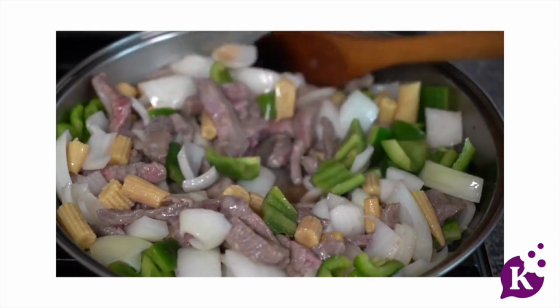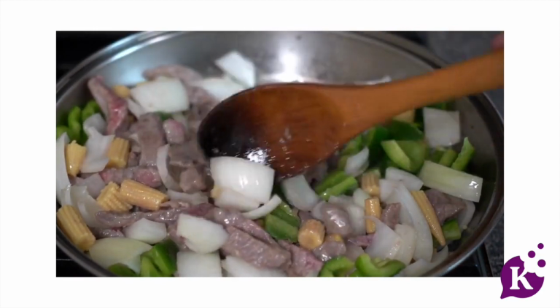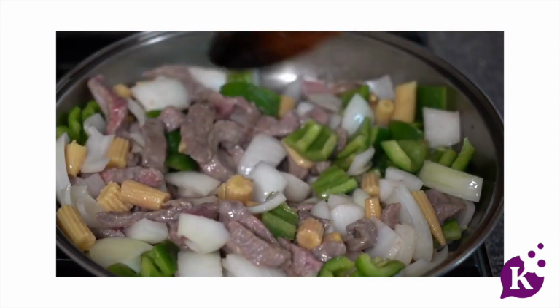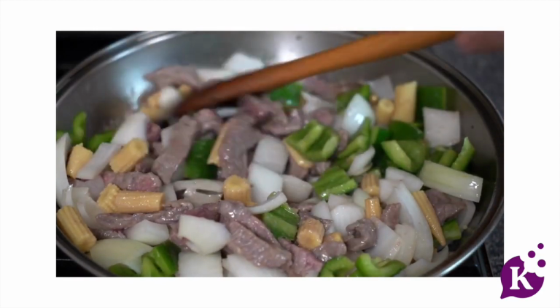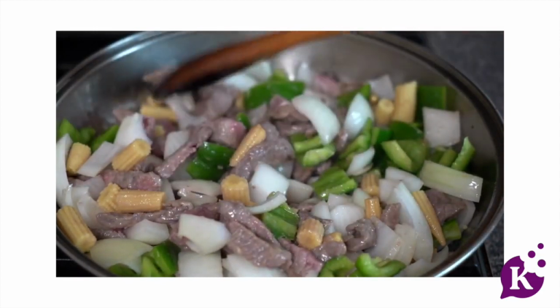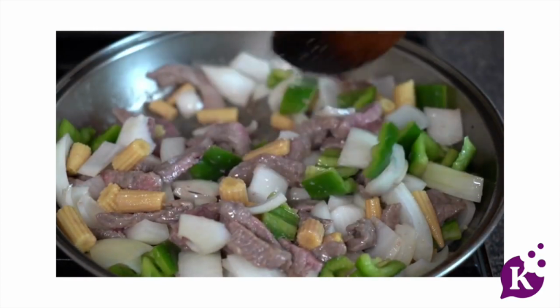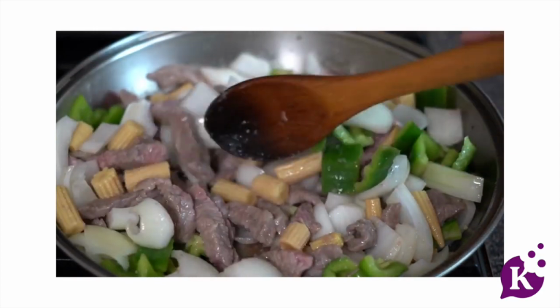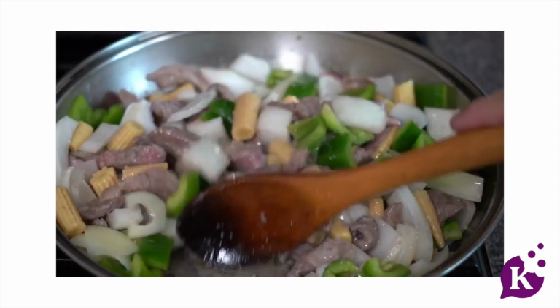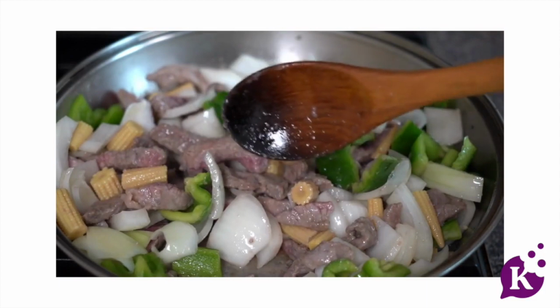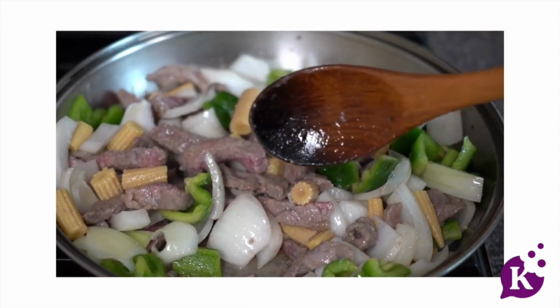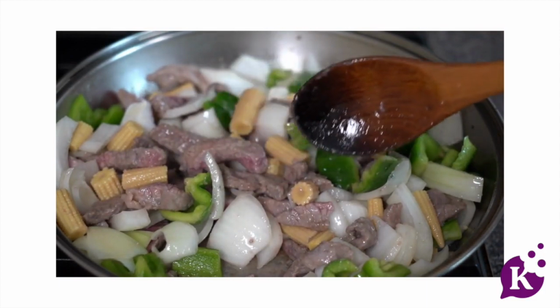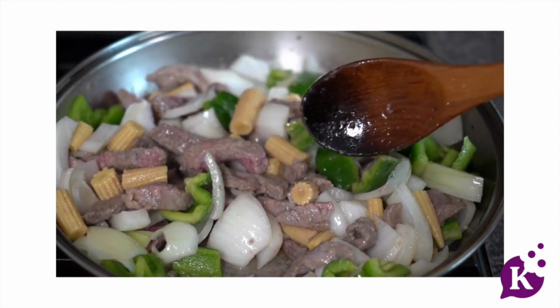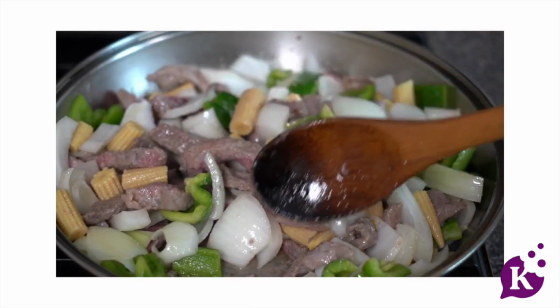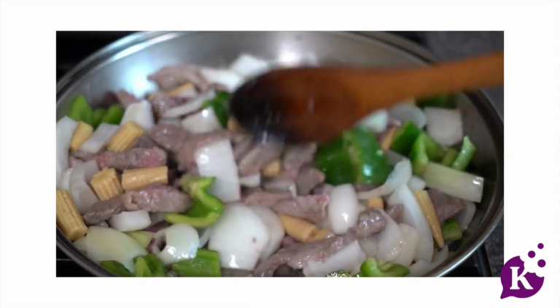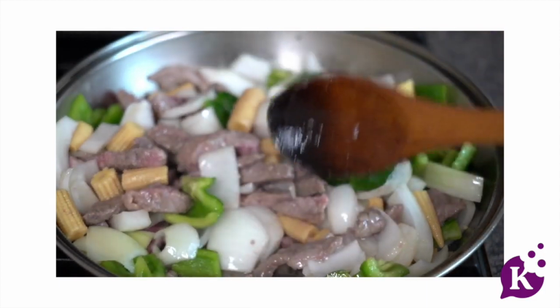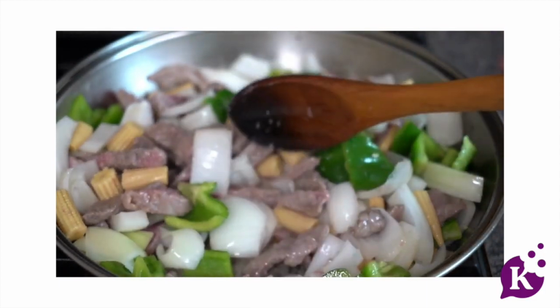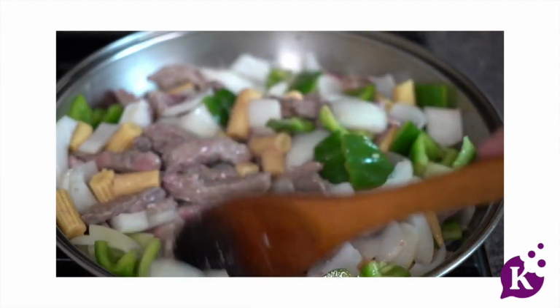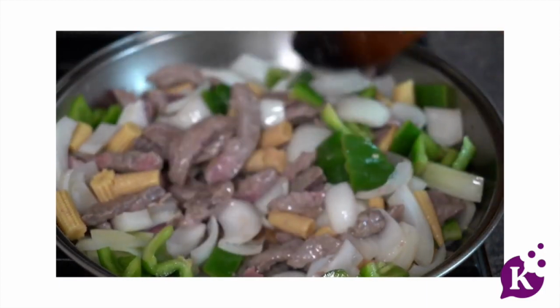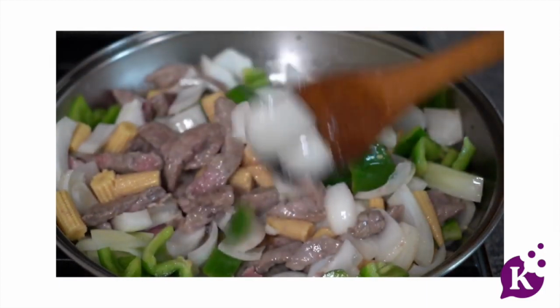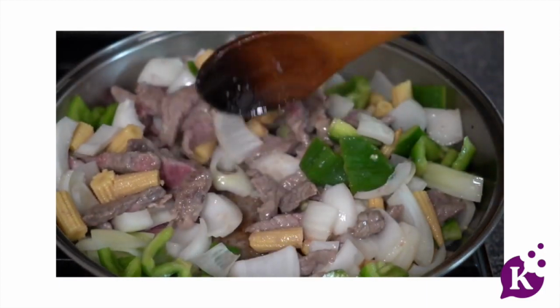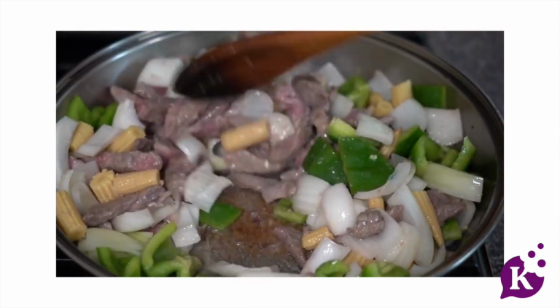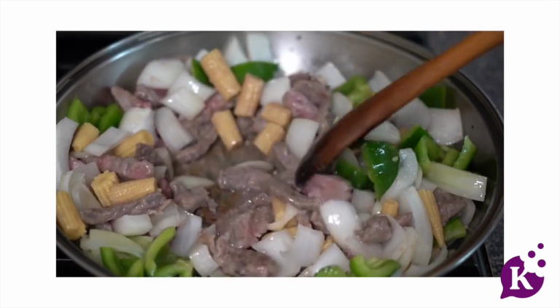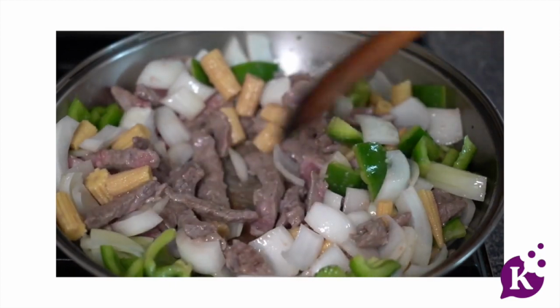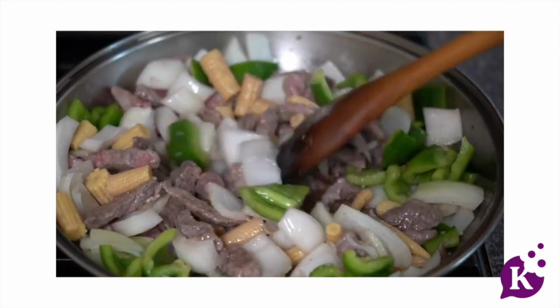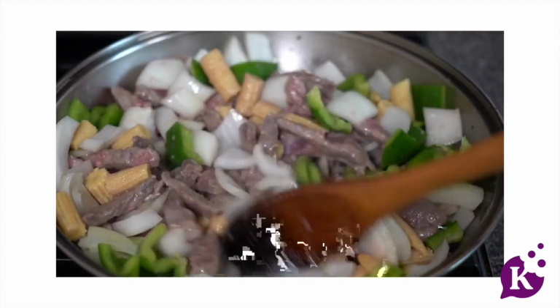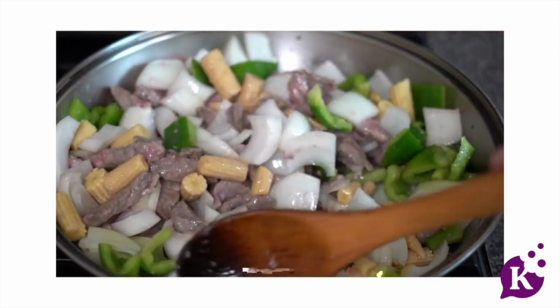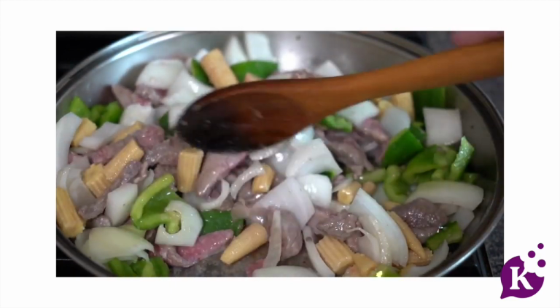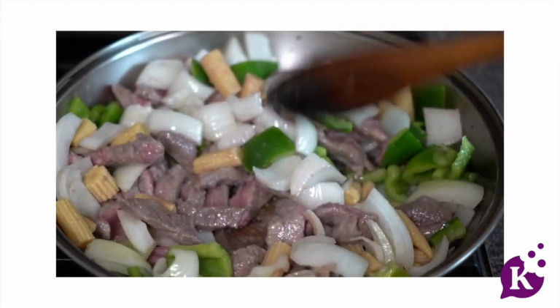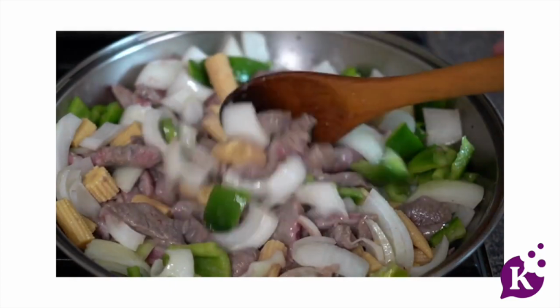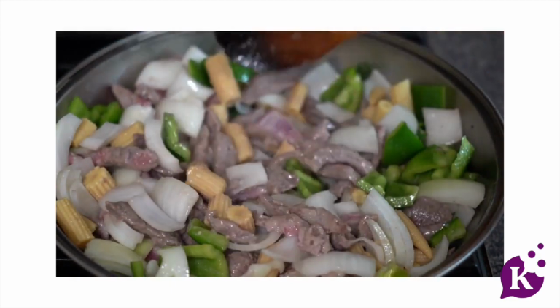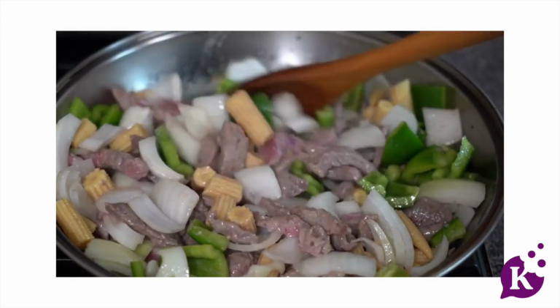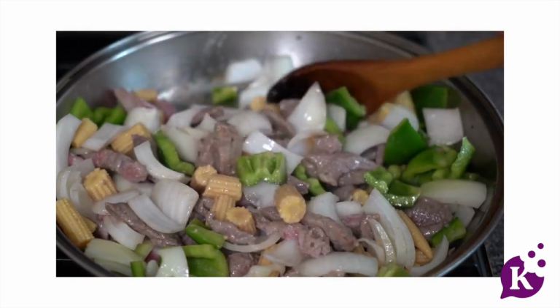Keep mixing the meat so it cooks. I'm going to lower the heat a drop, just like that, and let the meat fully cook through with the vegetables. The vegetables should still be crunchy but partially cooked.